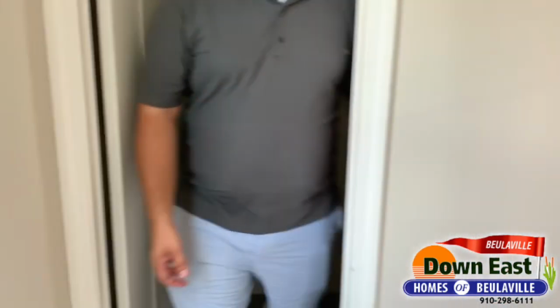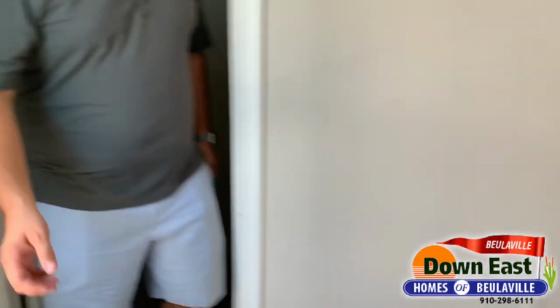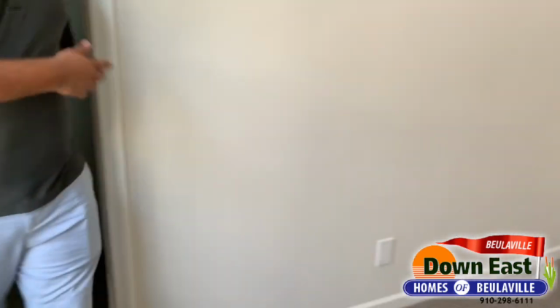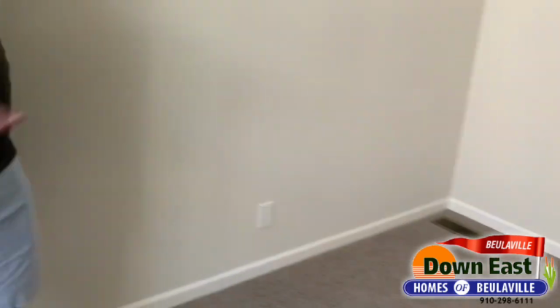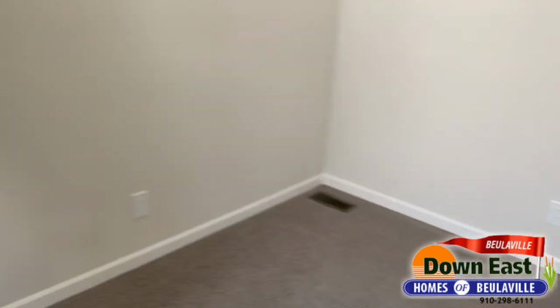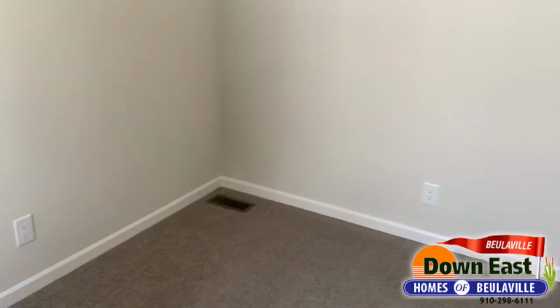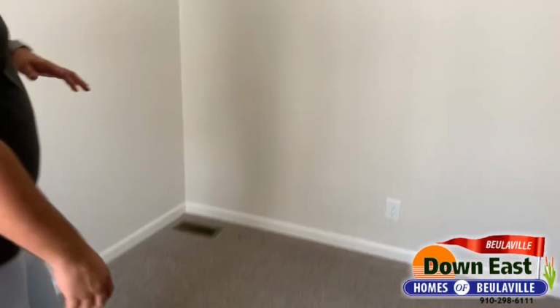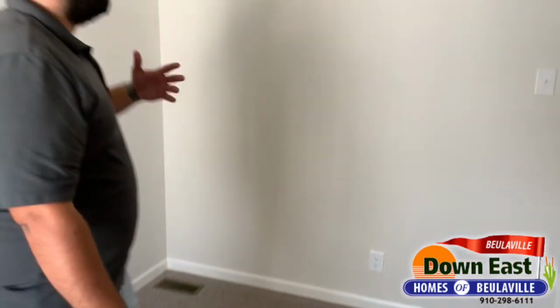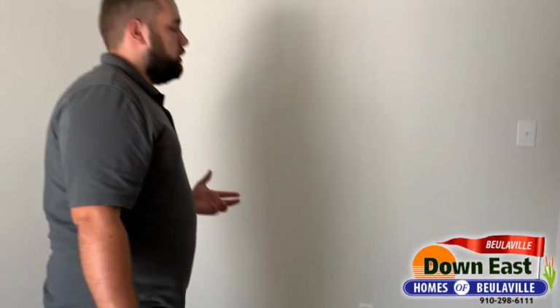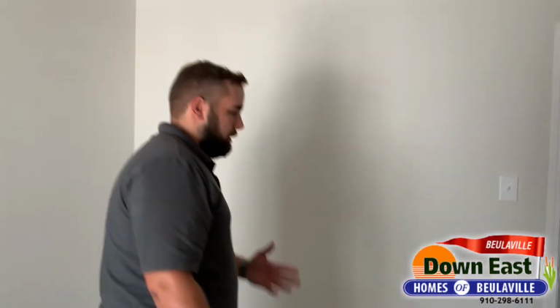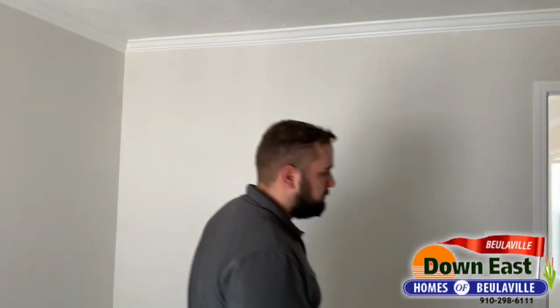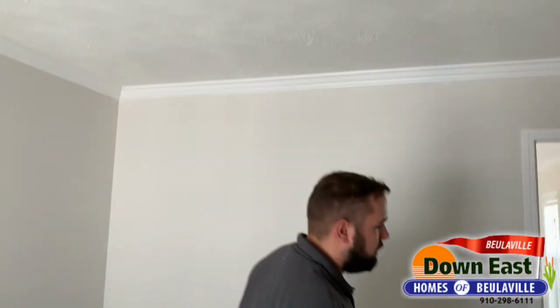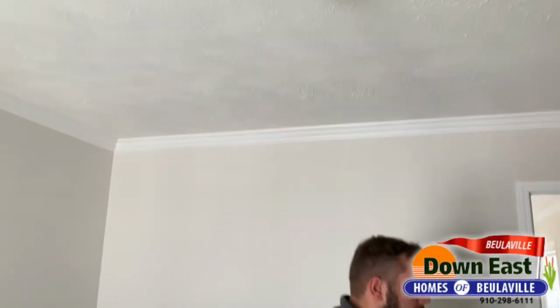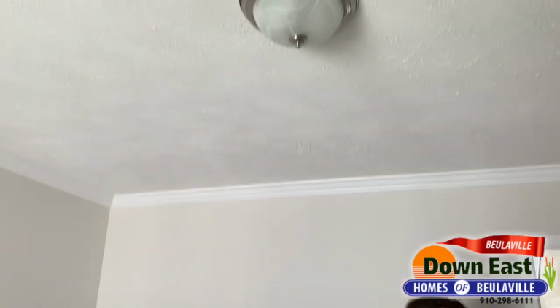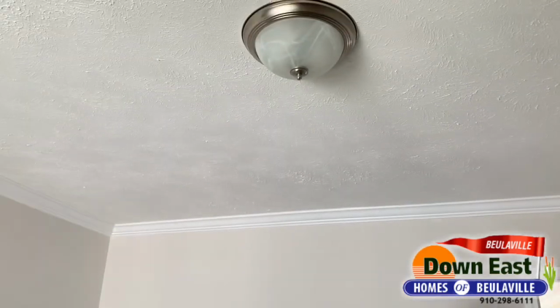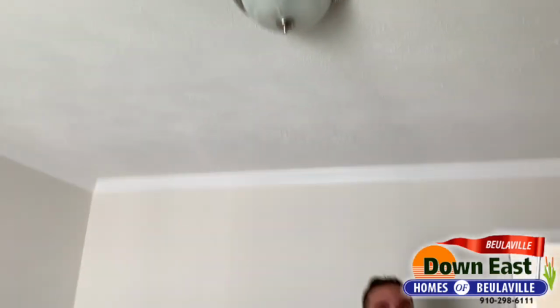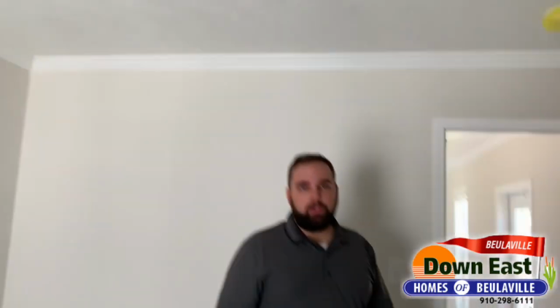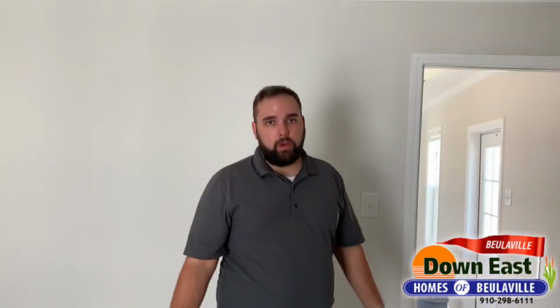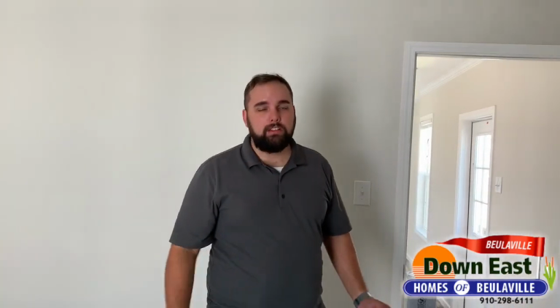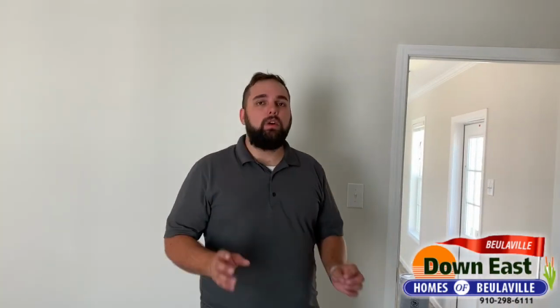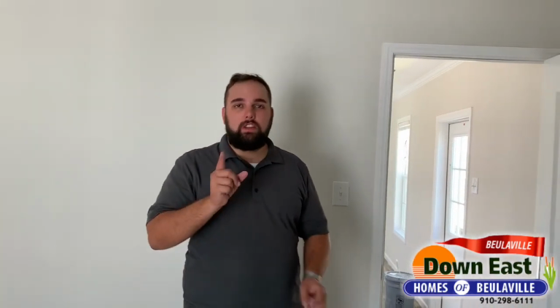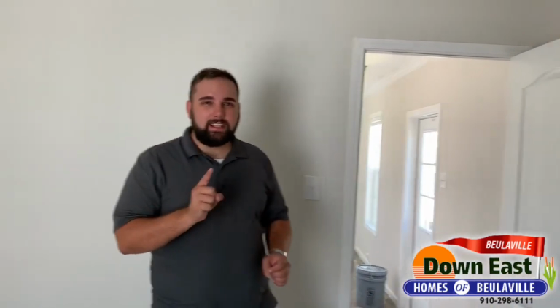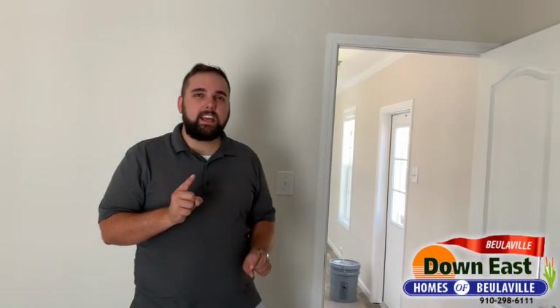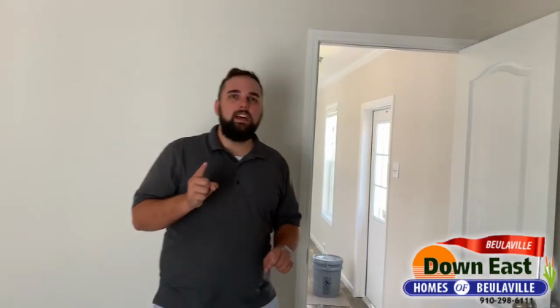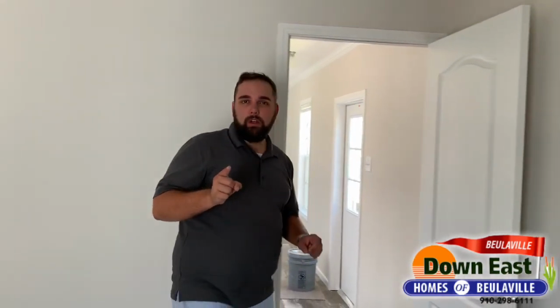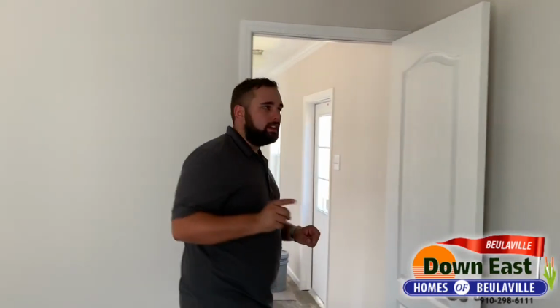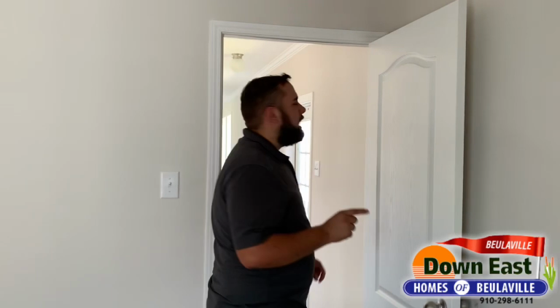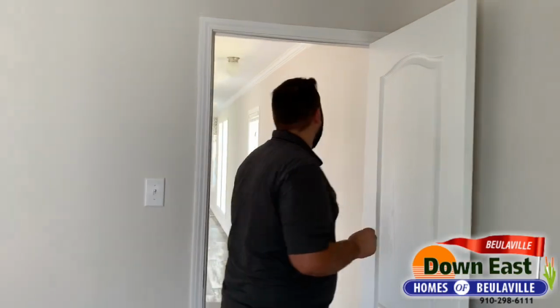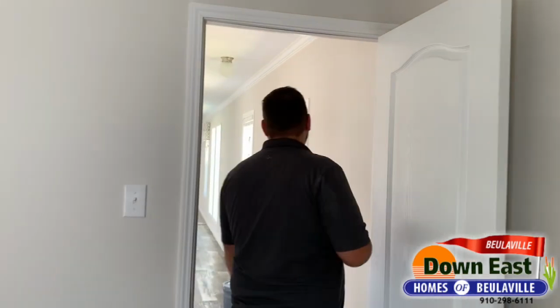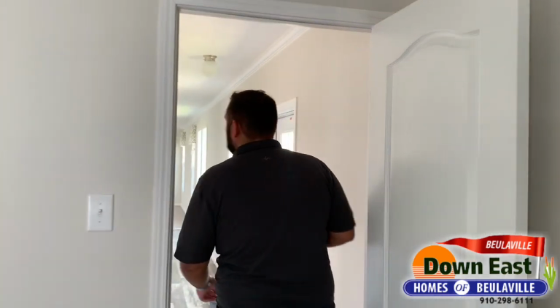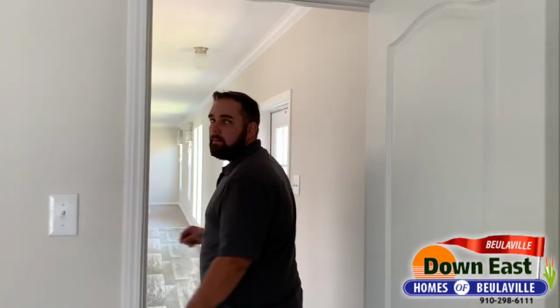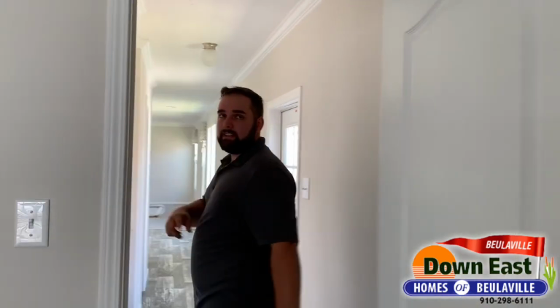We have finished sheetrock throughout, crown molding, and baseboard — it just makes for a really beautiful home. Now let me show you the last and best thing: the master bedroom and master bathroom.